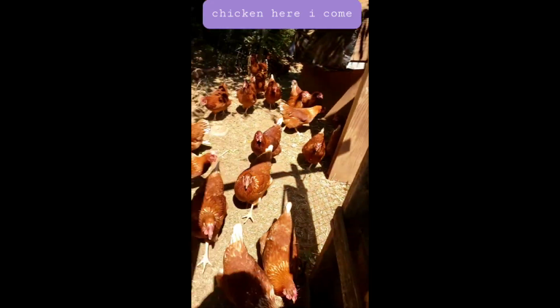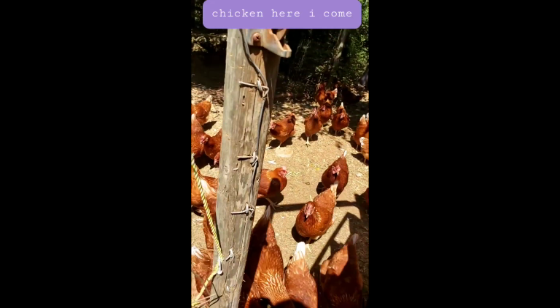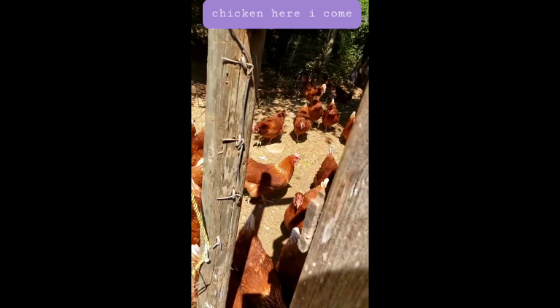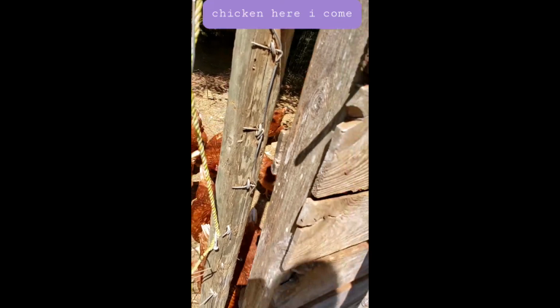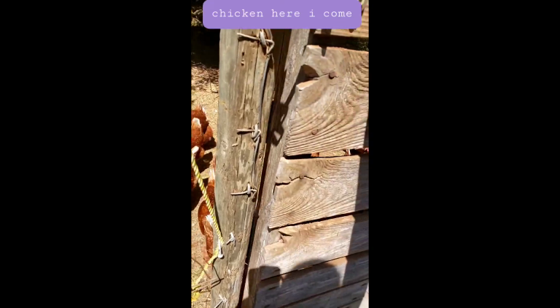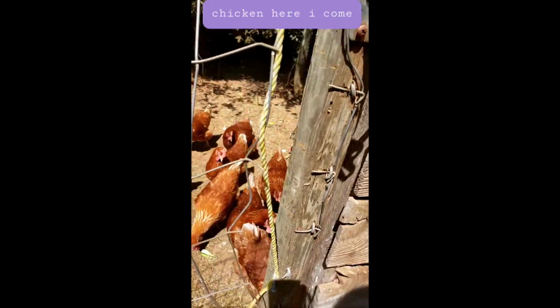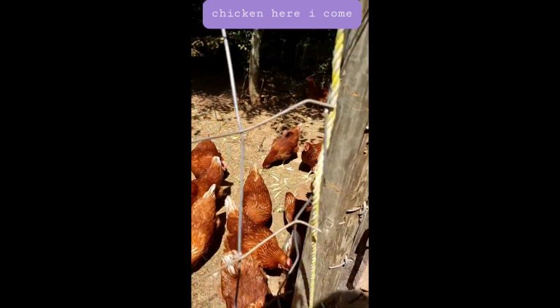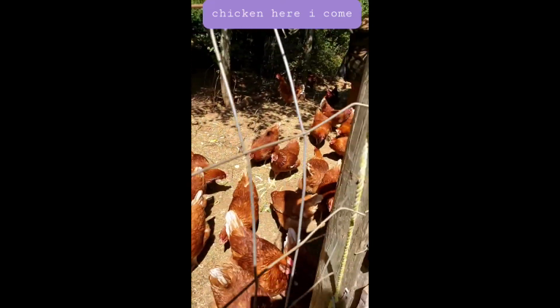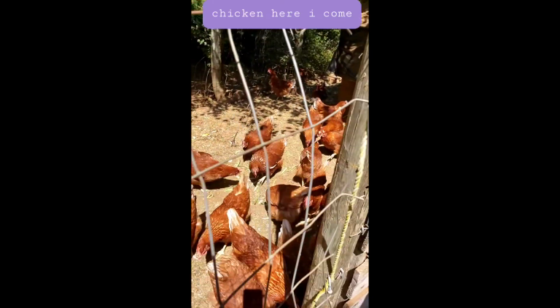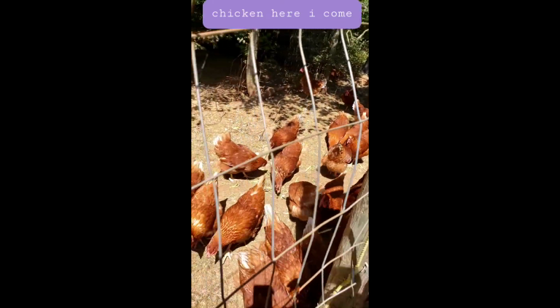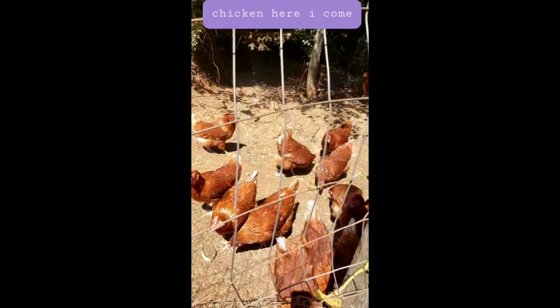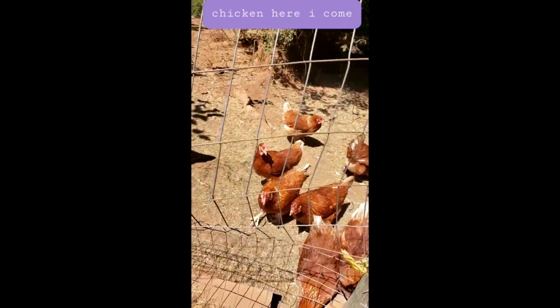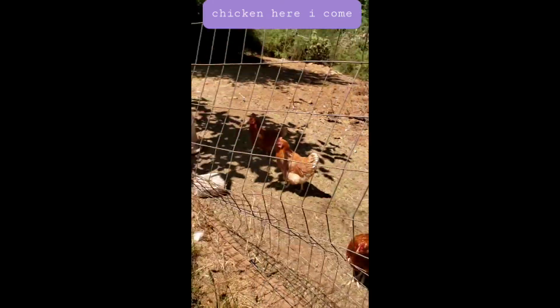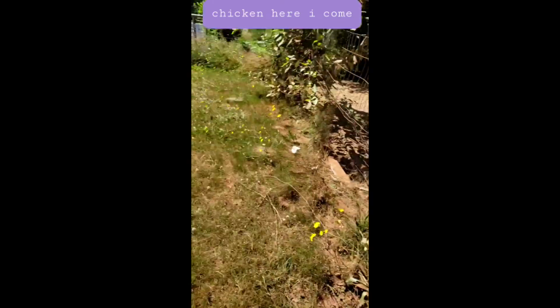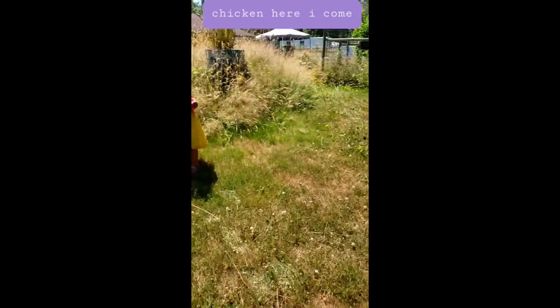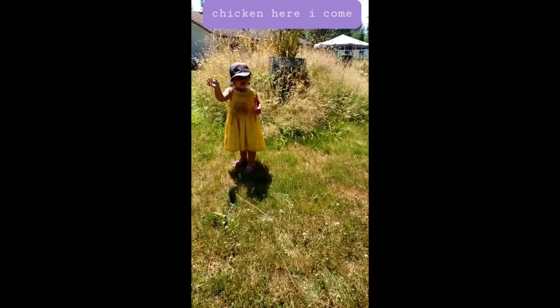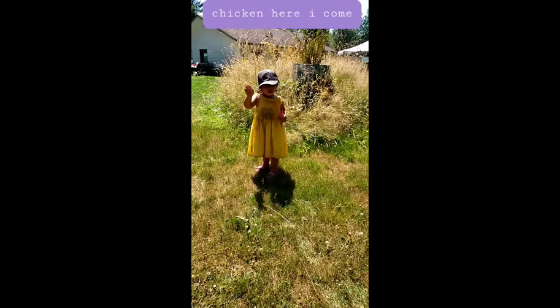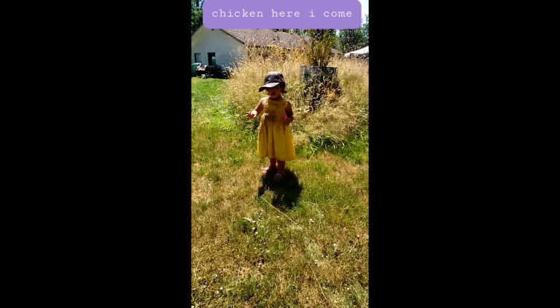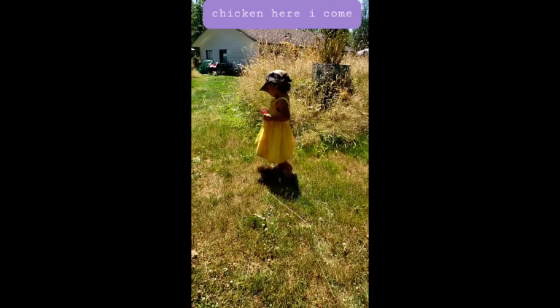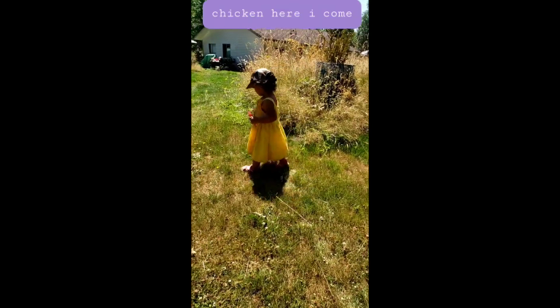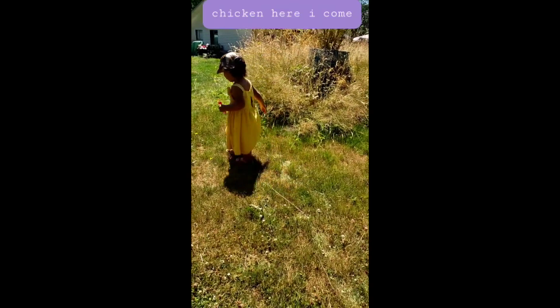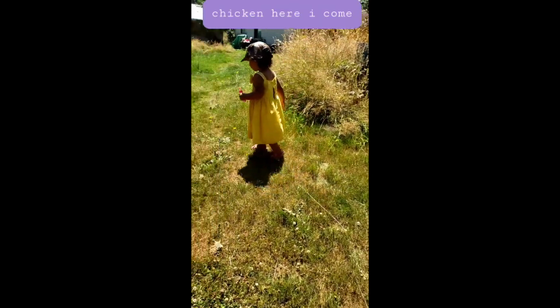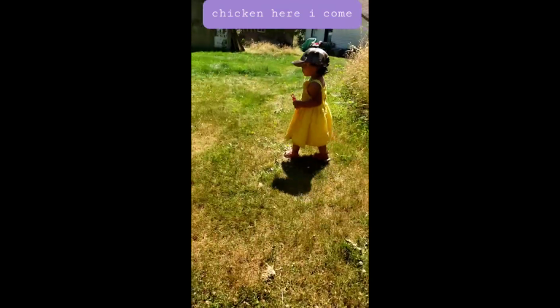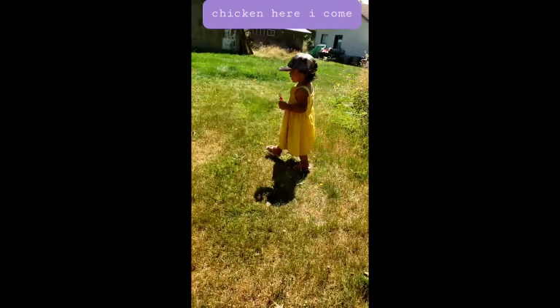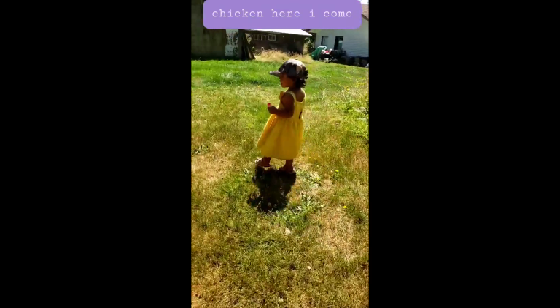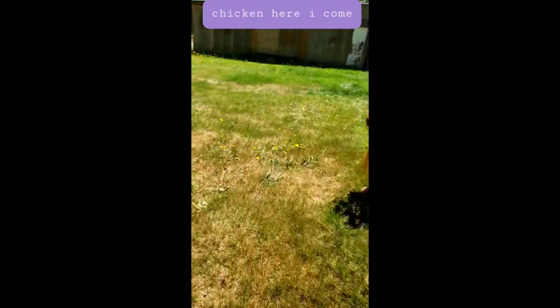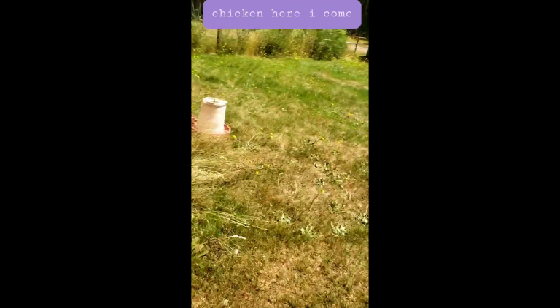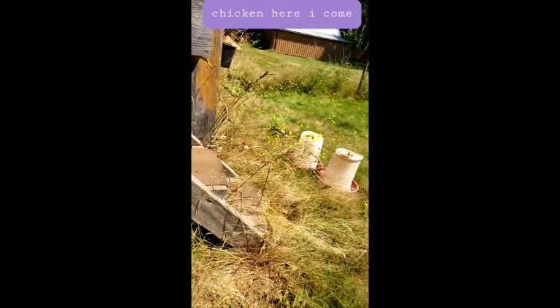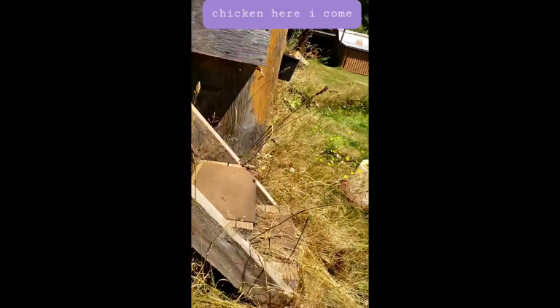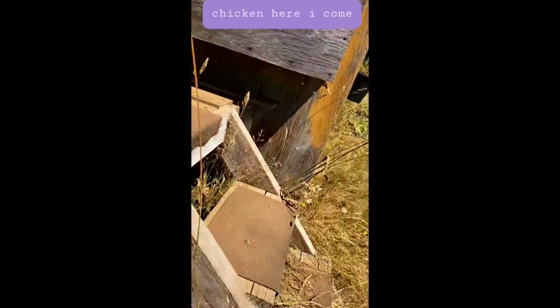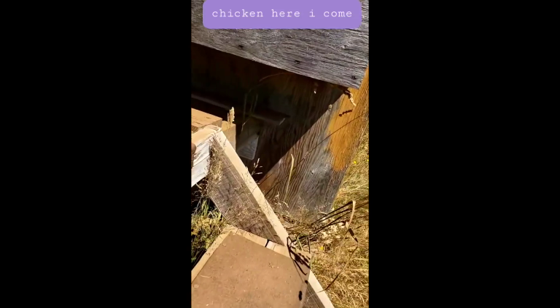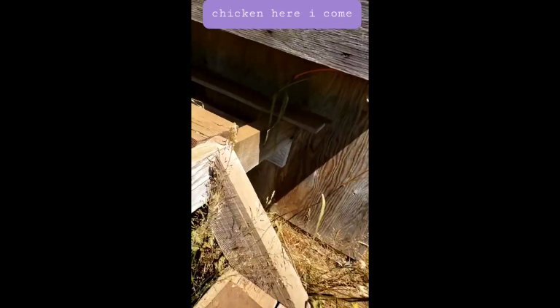What are you gonna say to the chicken? Are you gonna say bye-bye to them? Well, we have to collect more eggs there, lang.